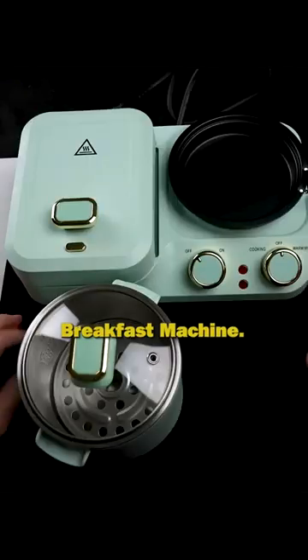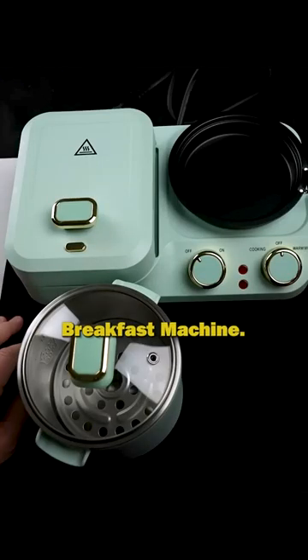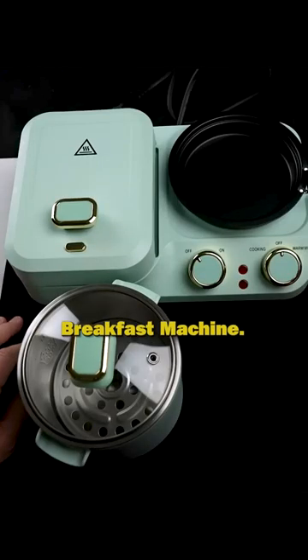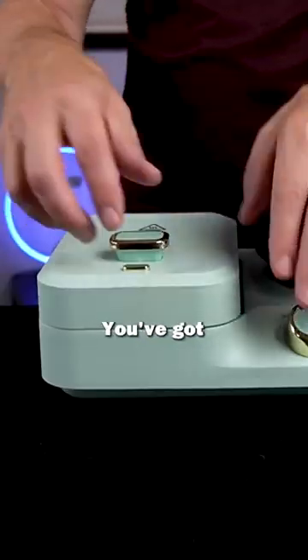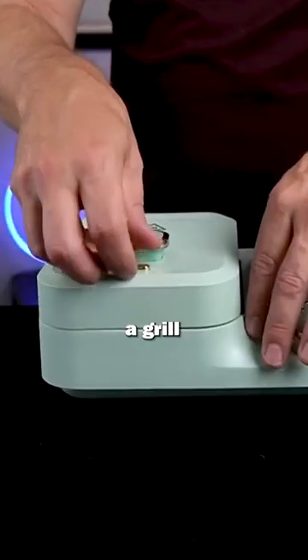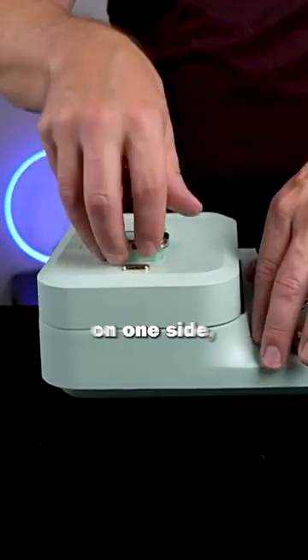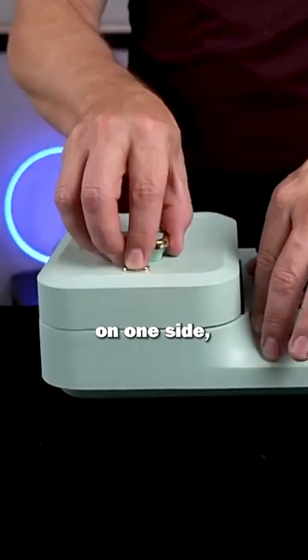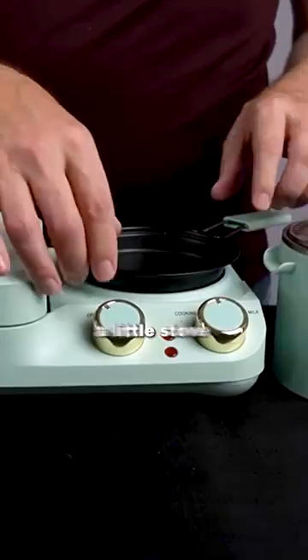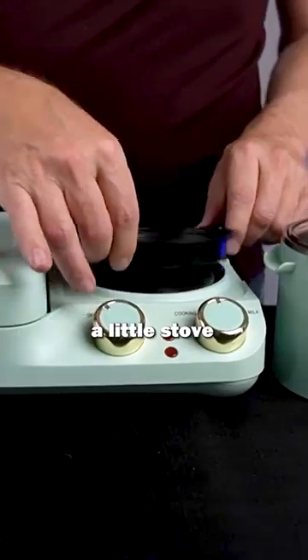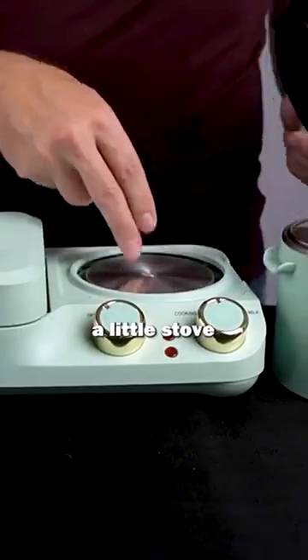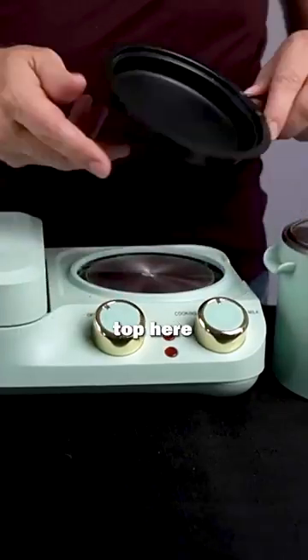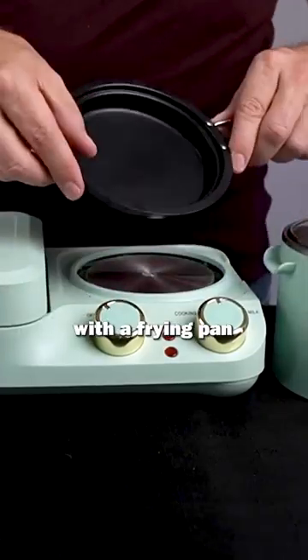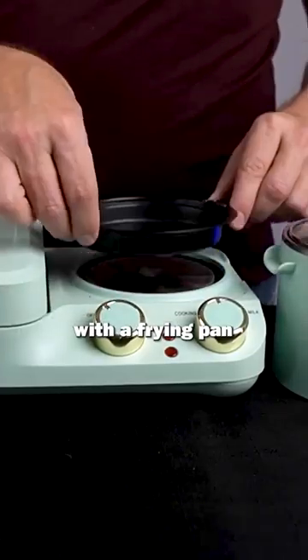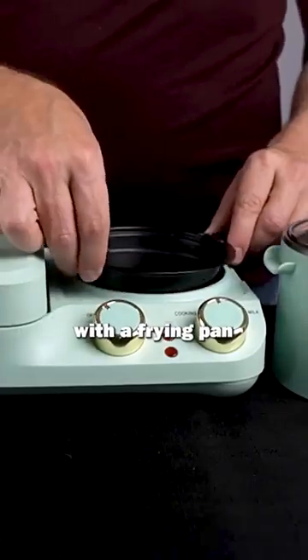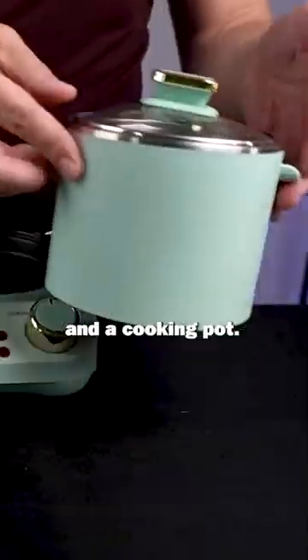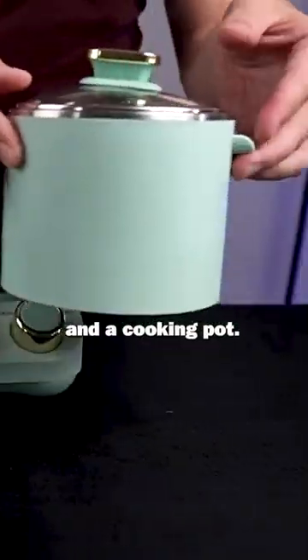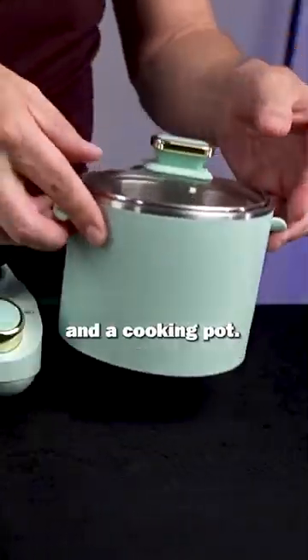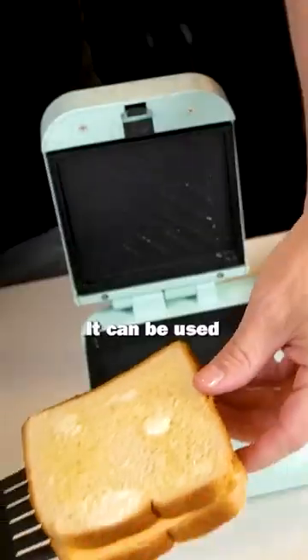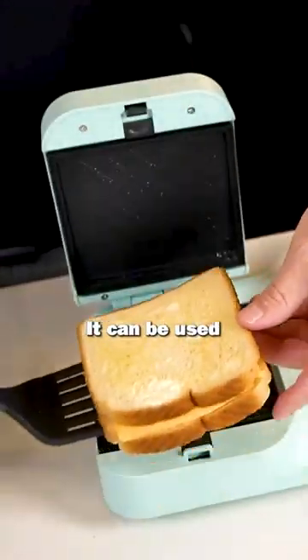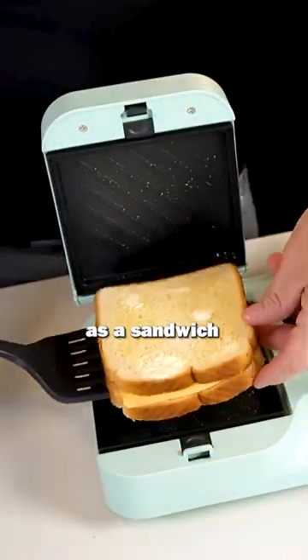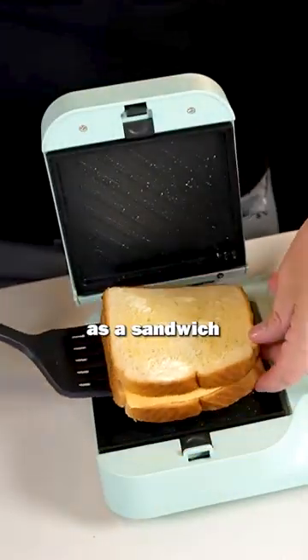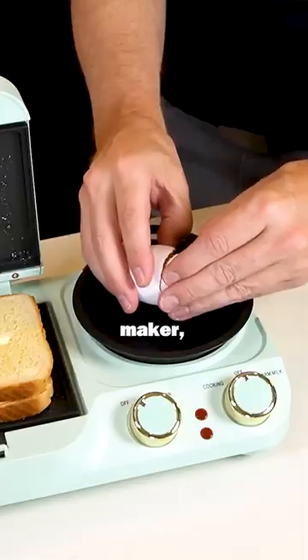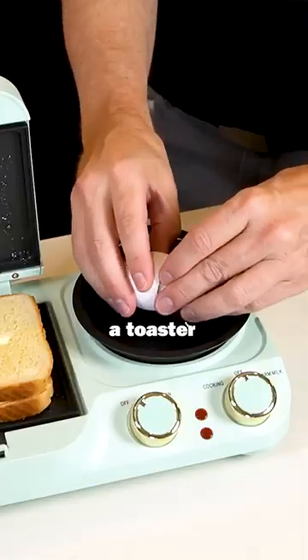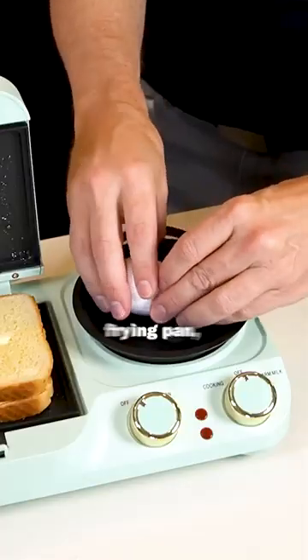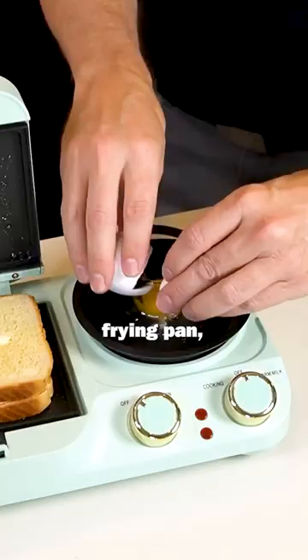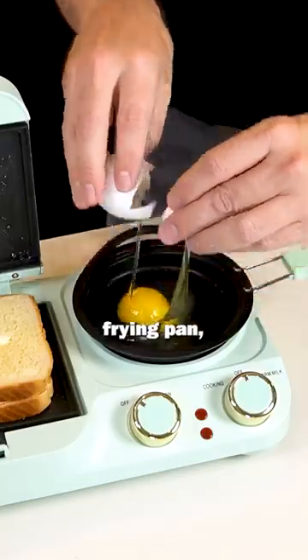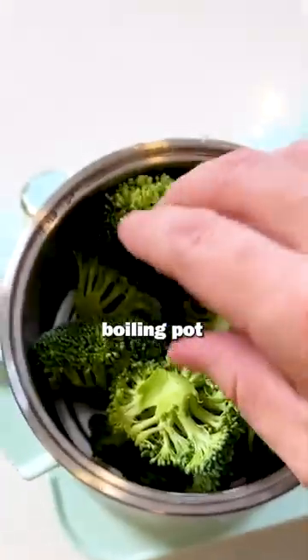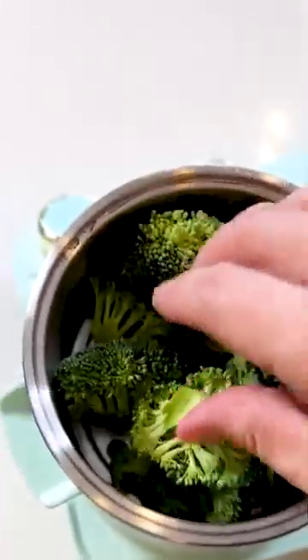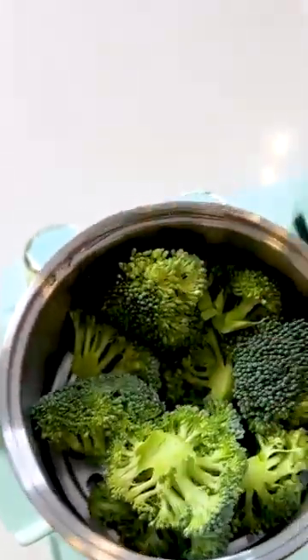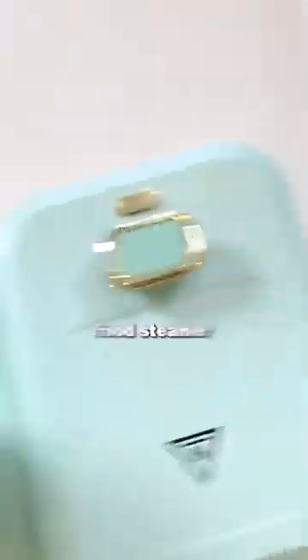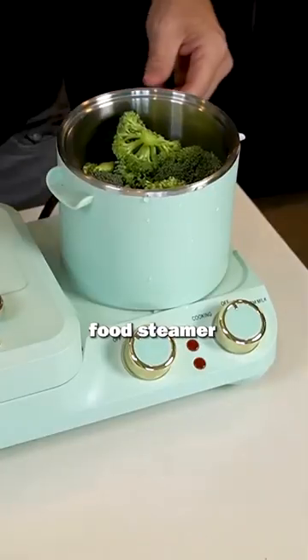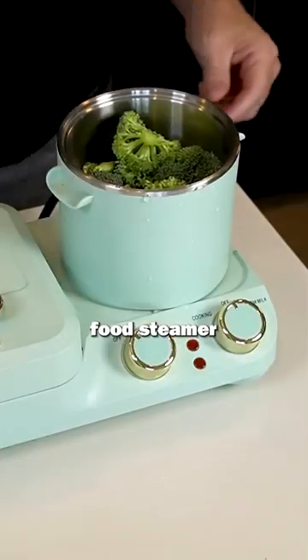Breakfast machine. You've got a grill on one side, a little stovetop here with a frying pan and a cooking pot. It can be used as a sandwich maker, toaster, frying pan, boiling pot, and food steamer.